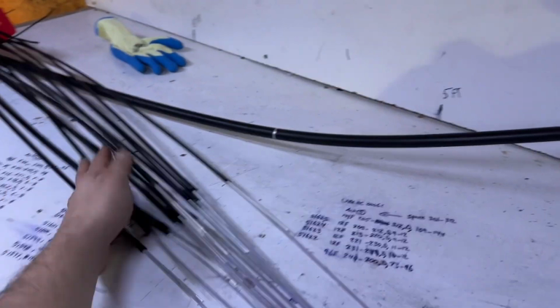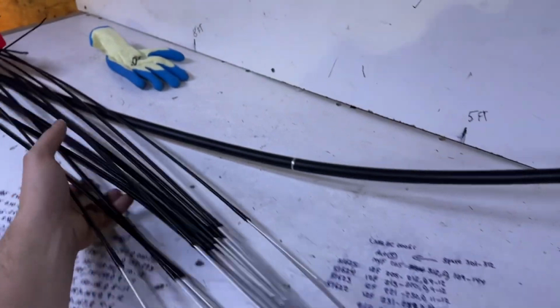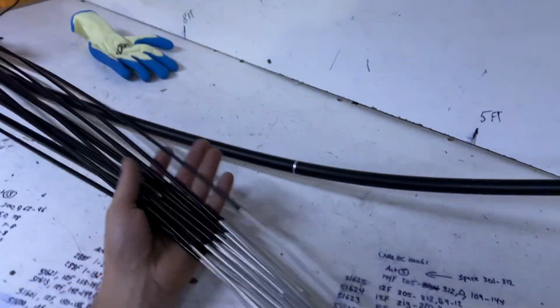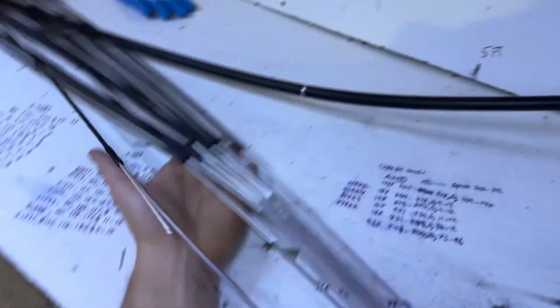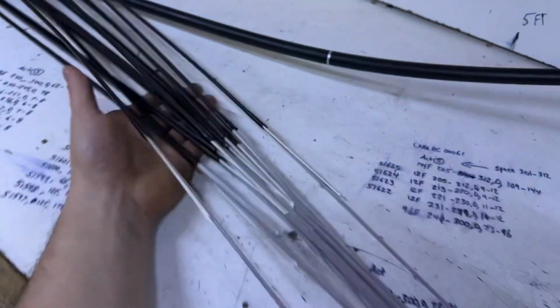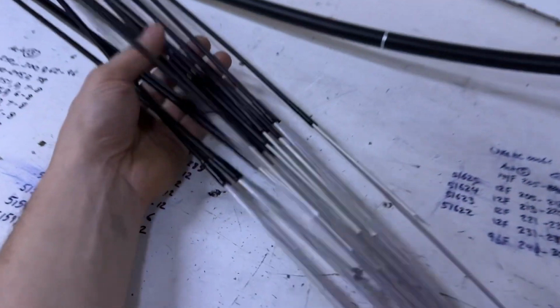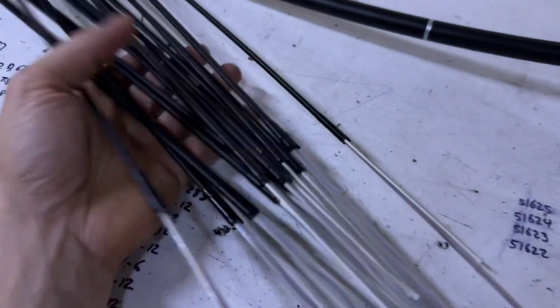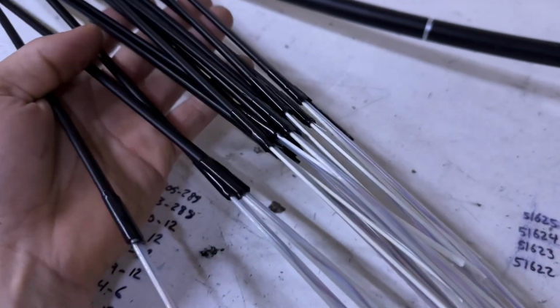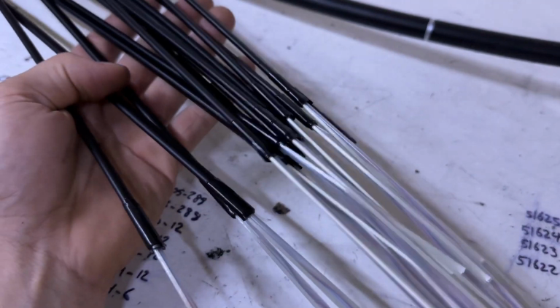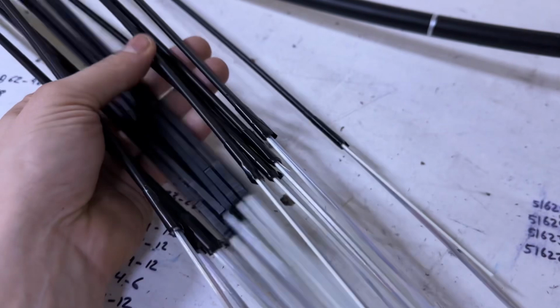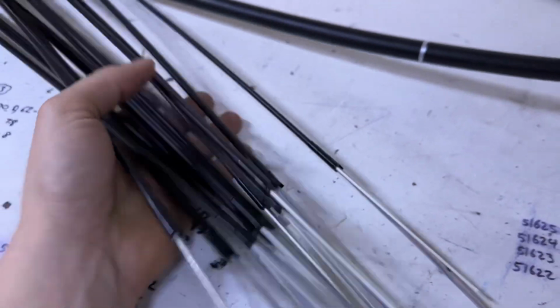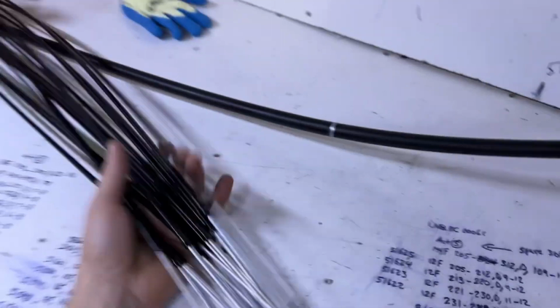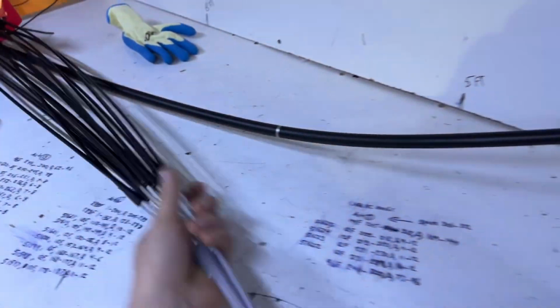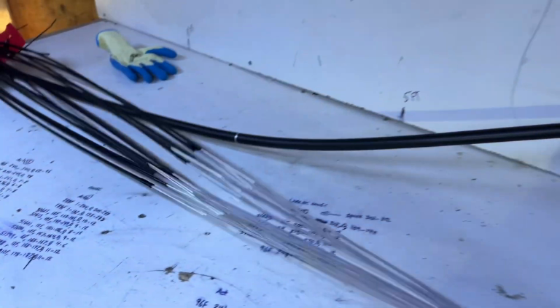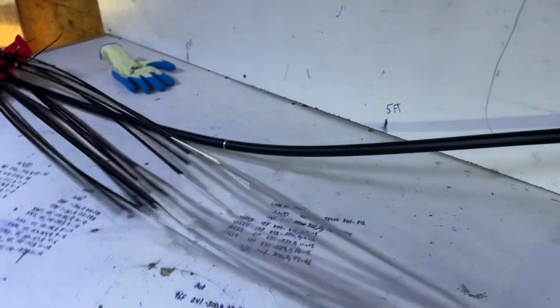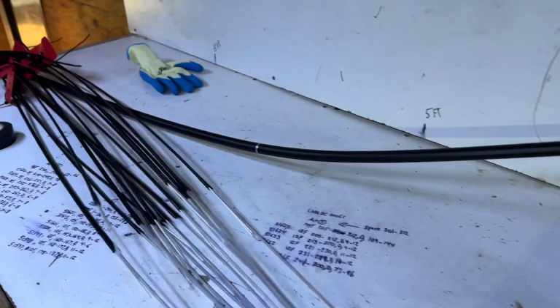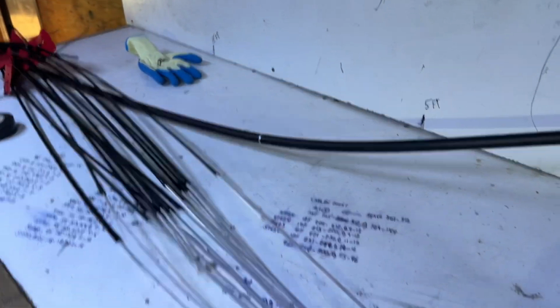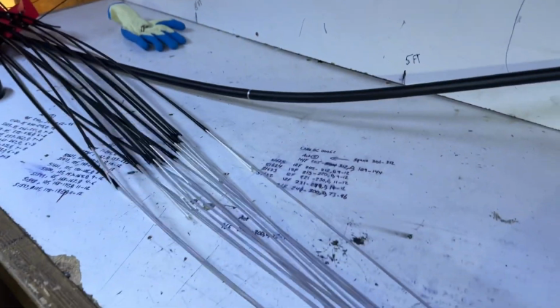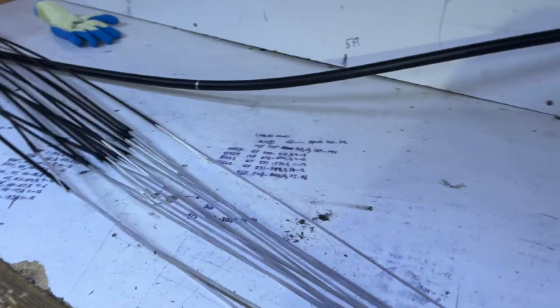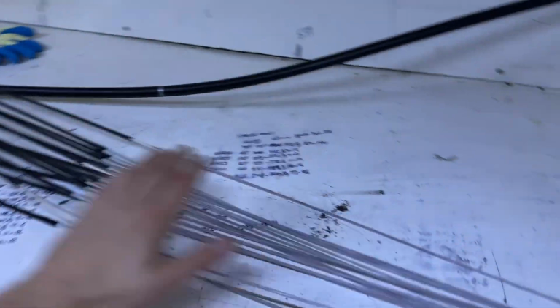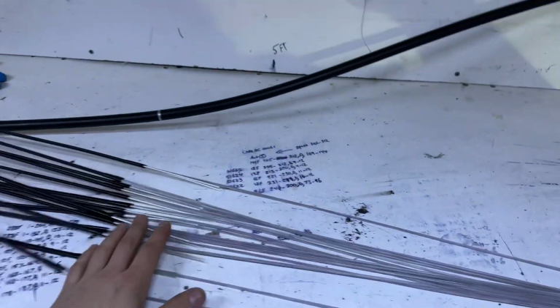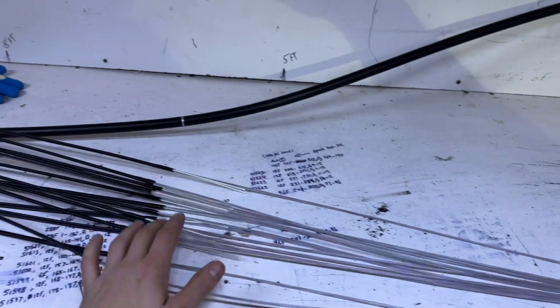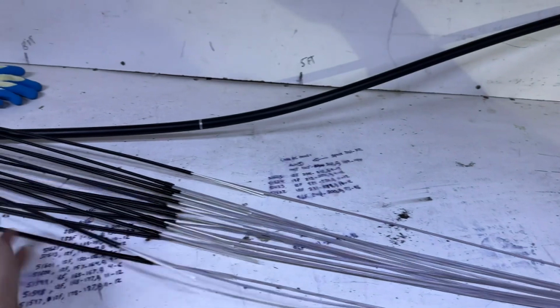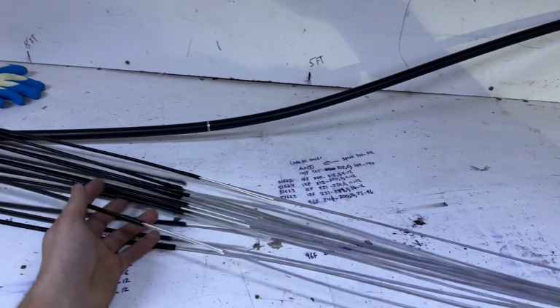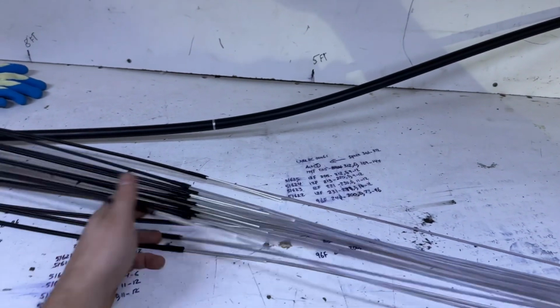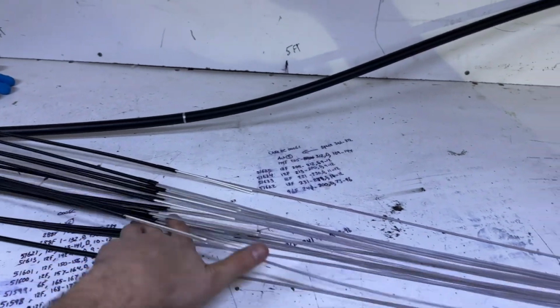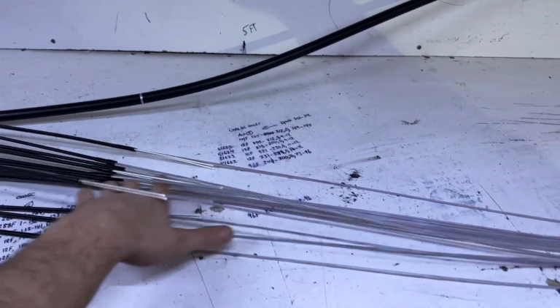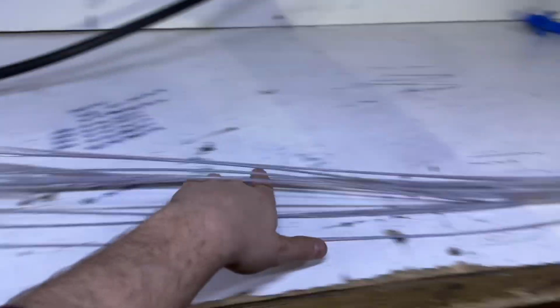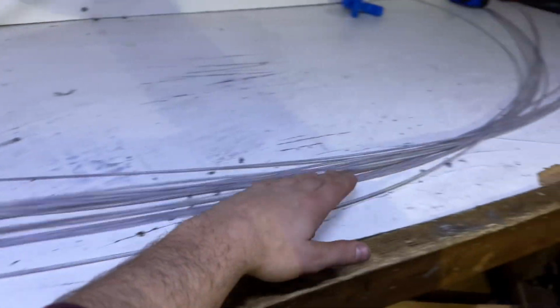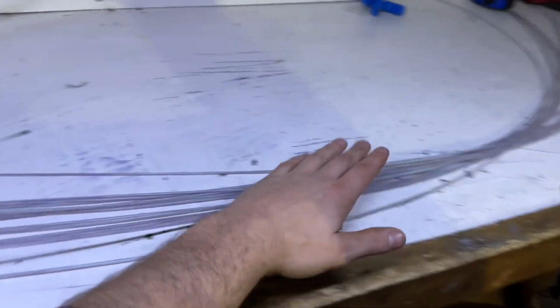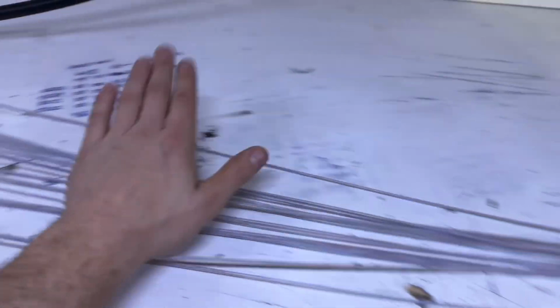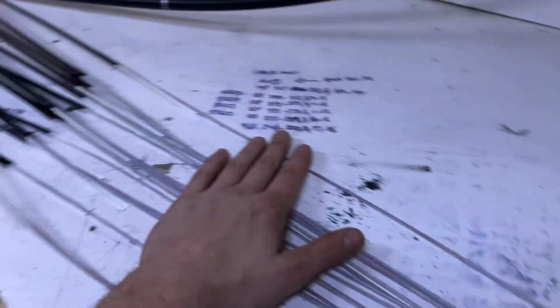All right guys, so there we have it. We got them all 15 stripped, taped up, cleaned up on the ends here. Pretty straightforward video, not too long — one going over my little technique of getting these done as quick as possible and efficiently.